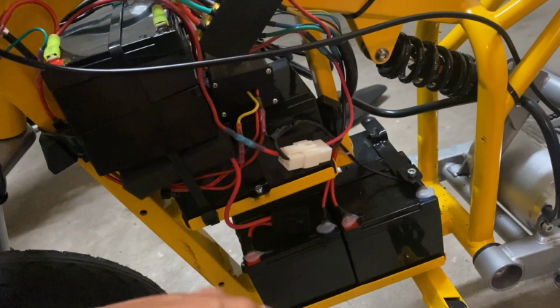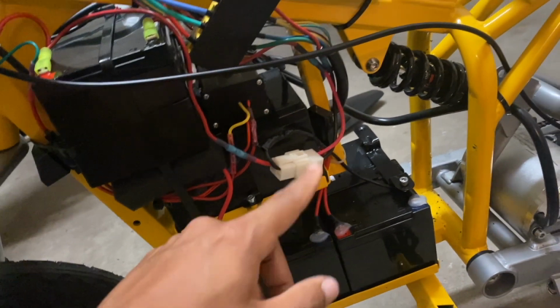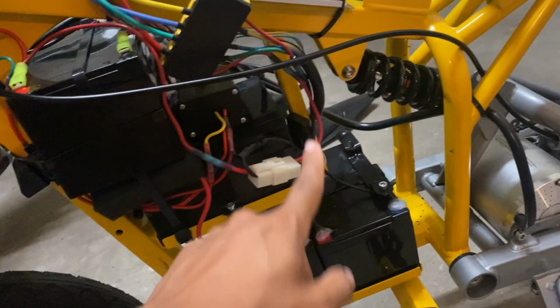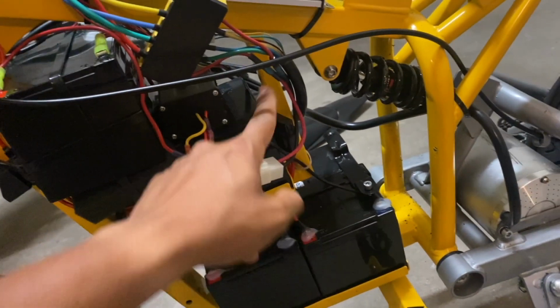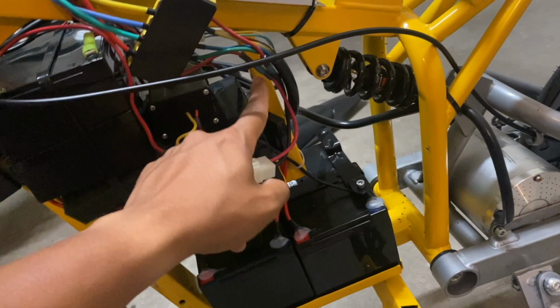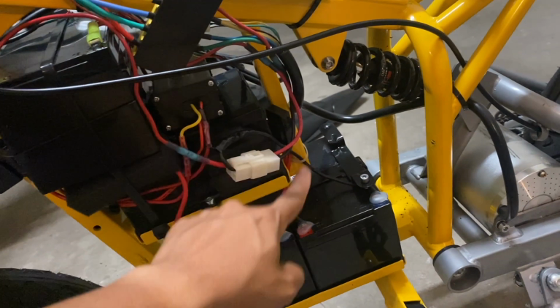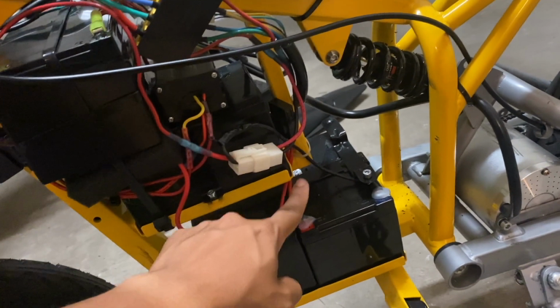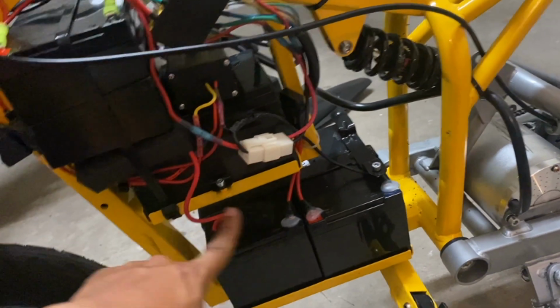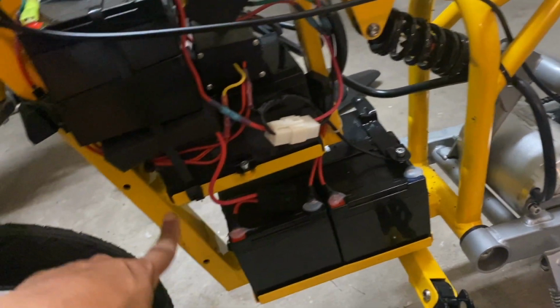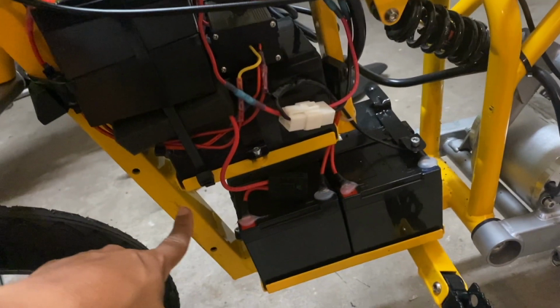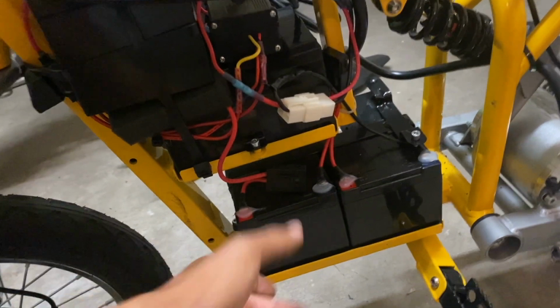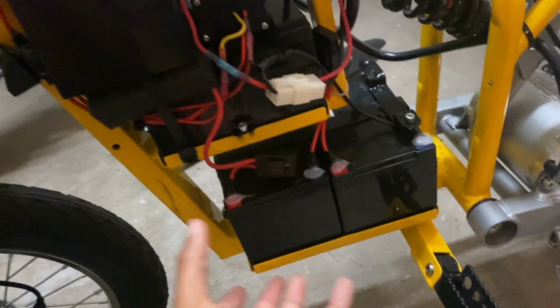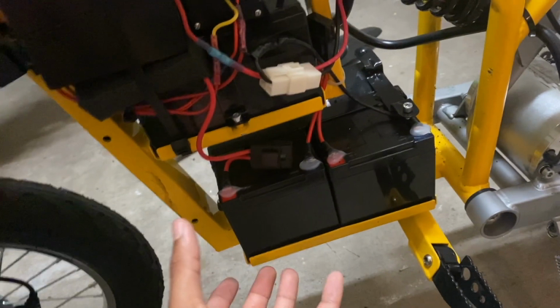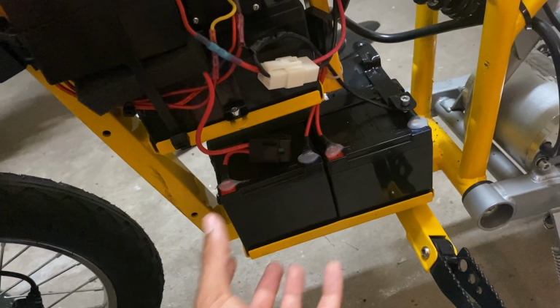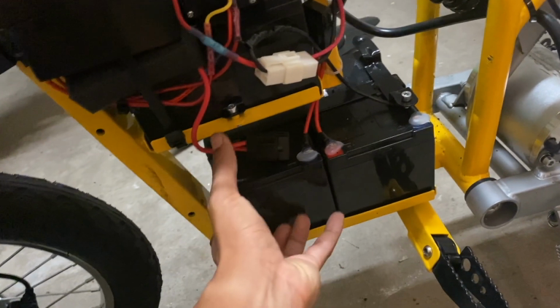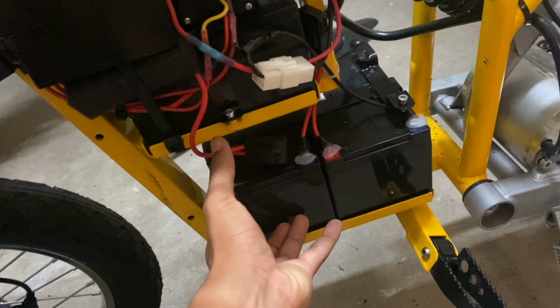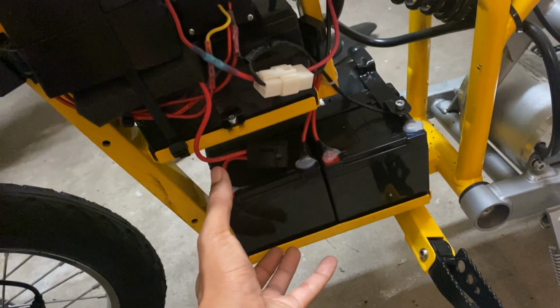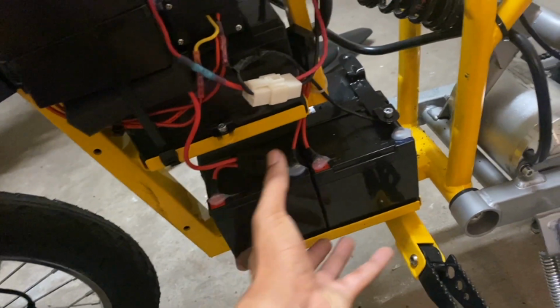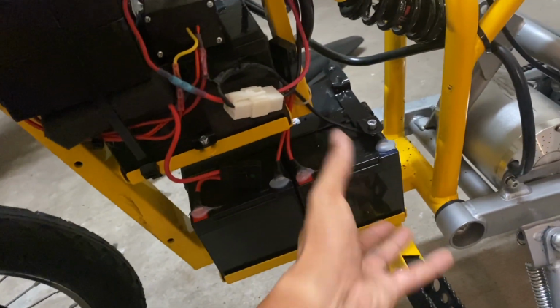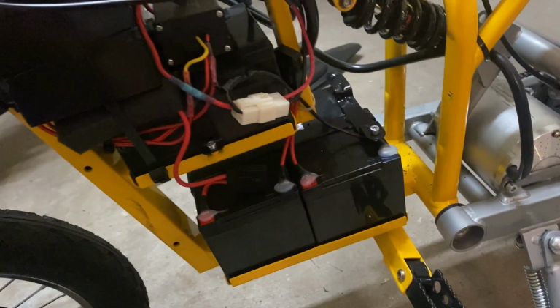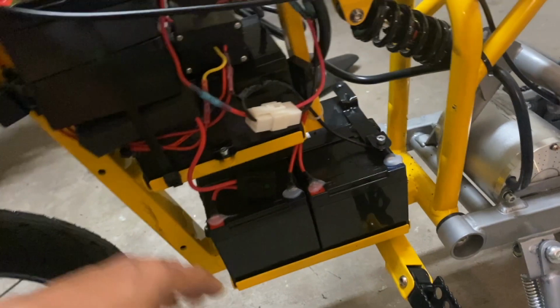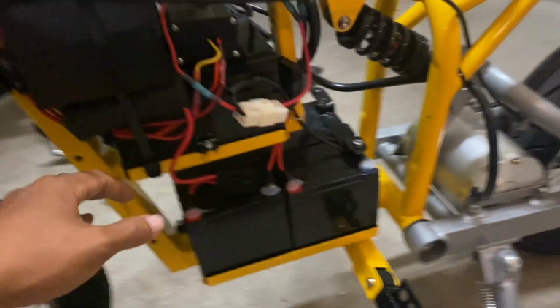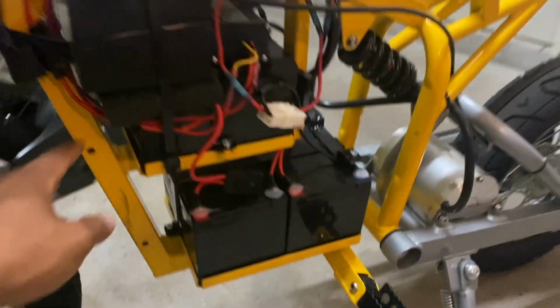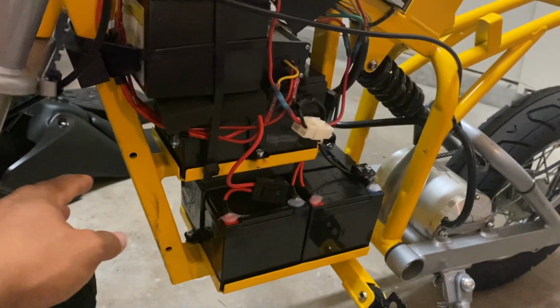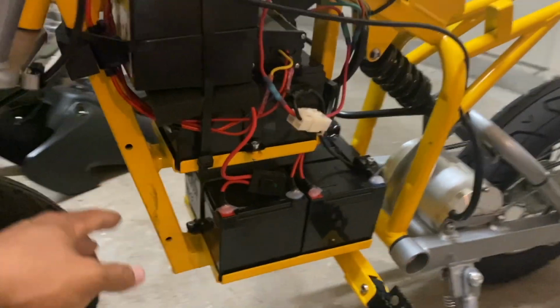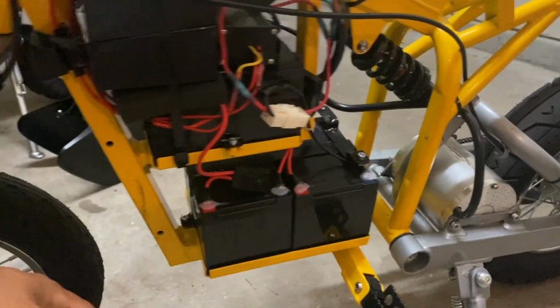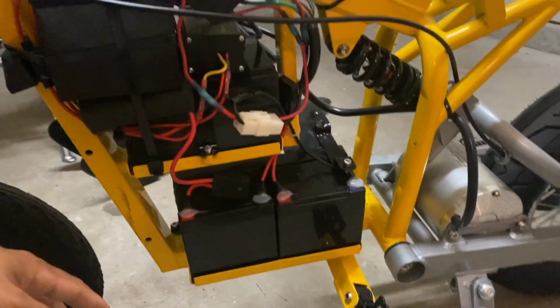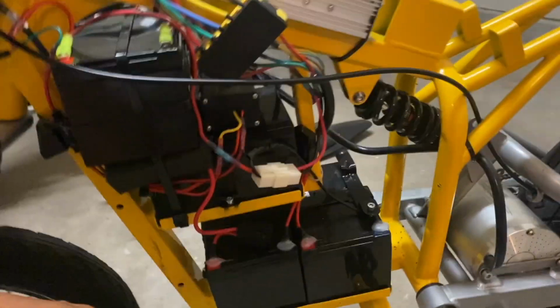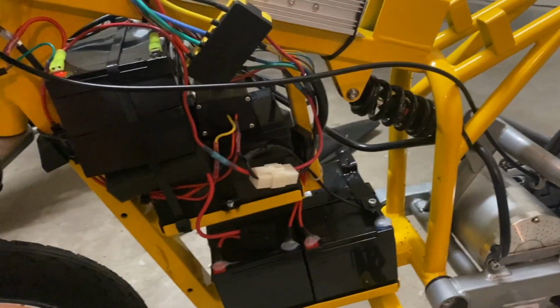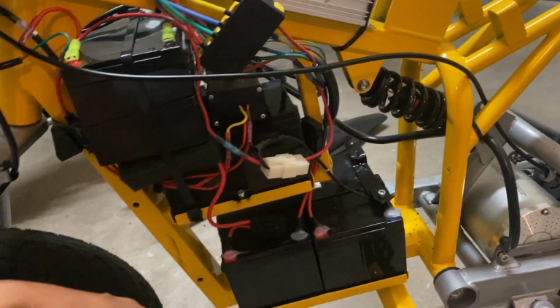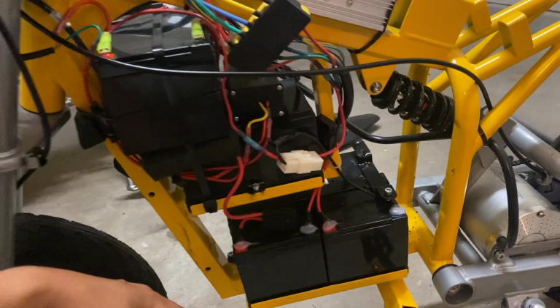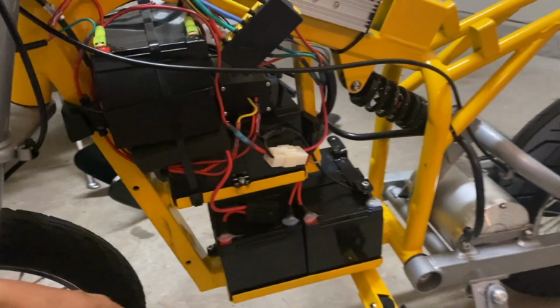I'm also wondering if I have to get rid of this upper tray in order to fit the battery pack down here. I guess there's only one way to find out, so let's start stripping this thing down.